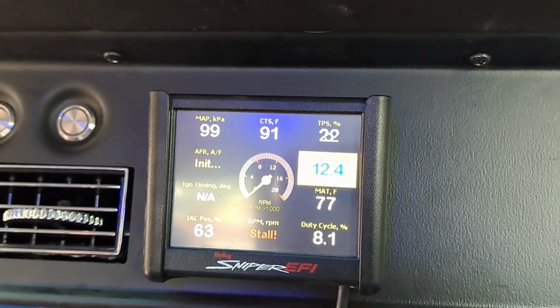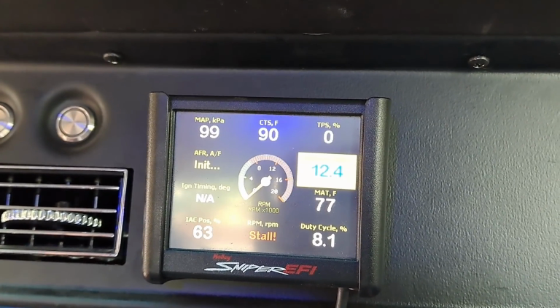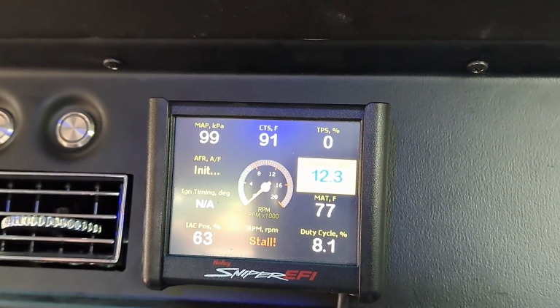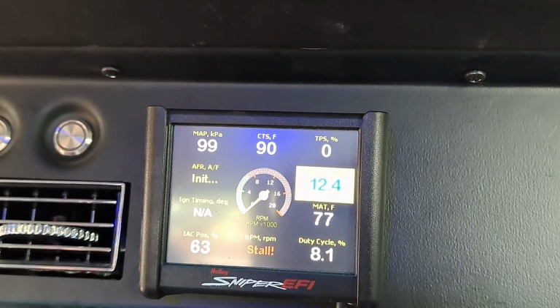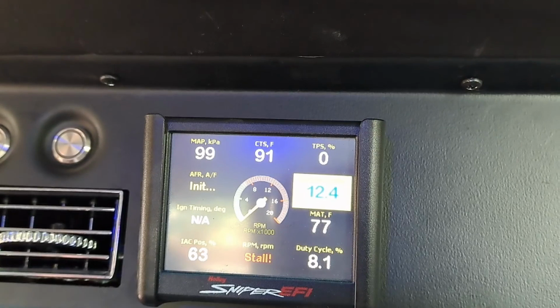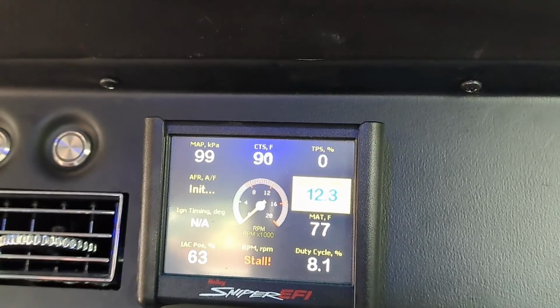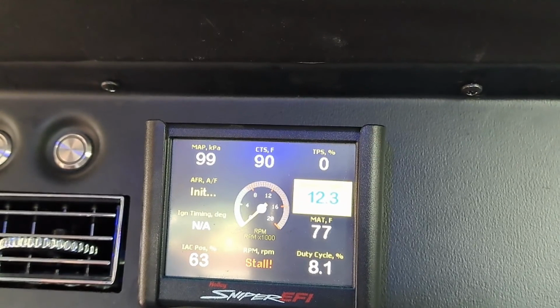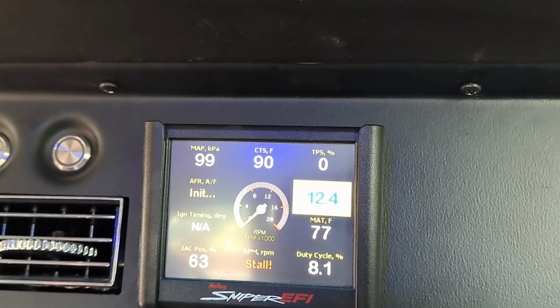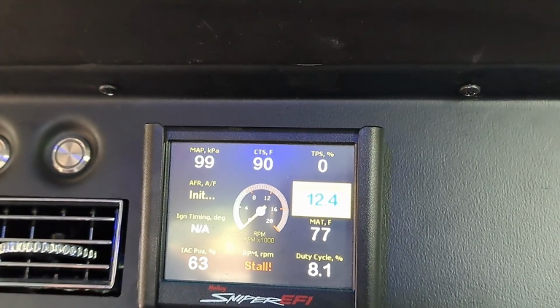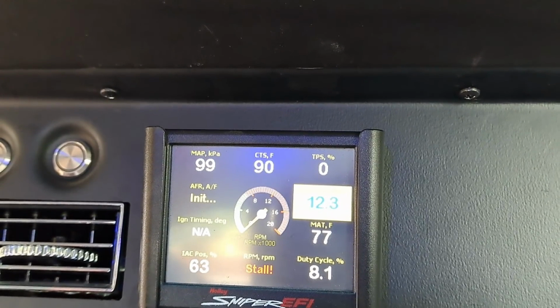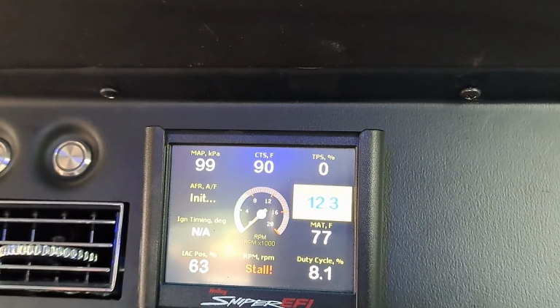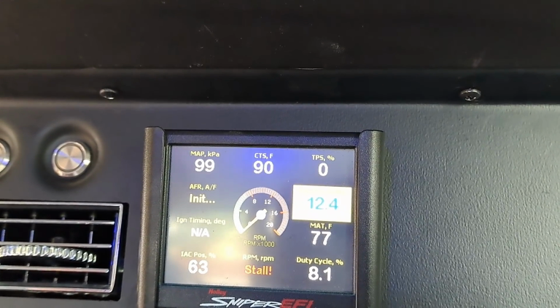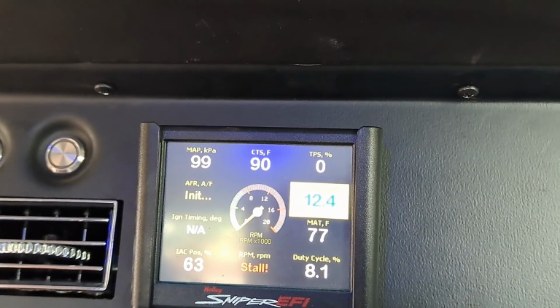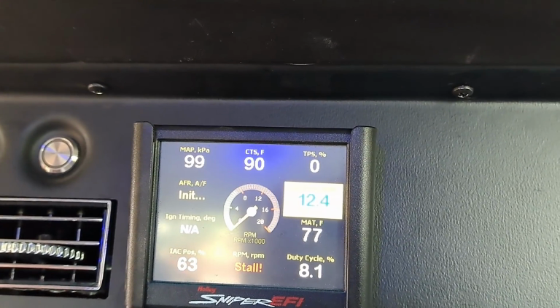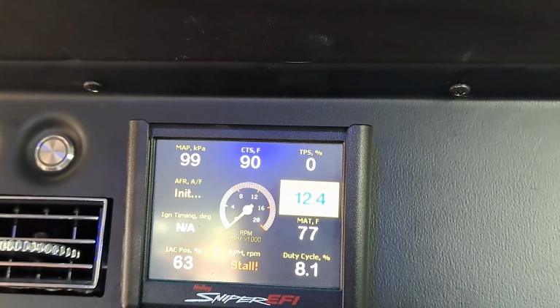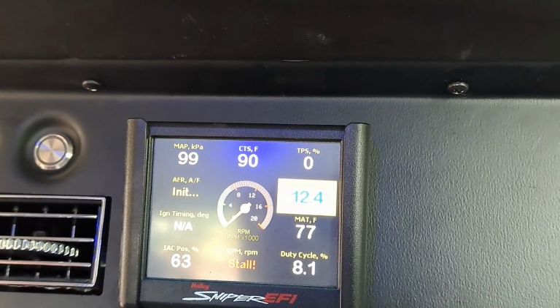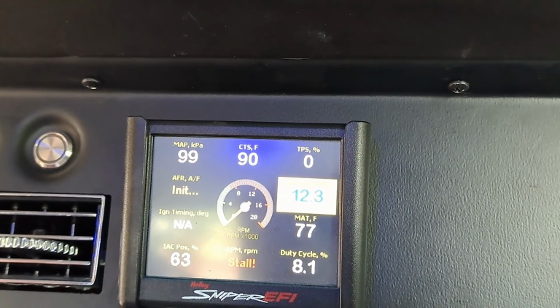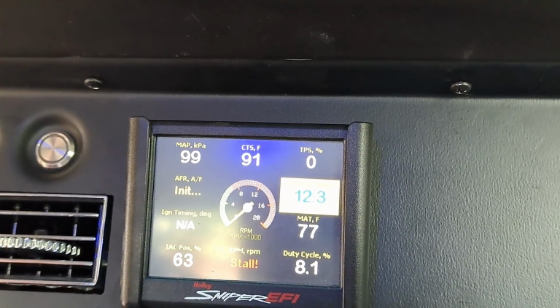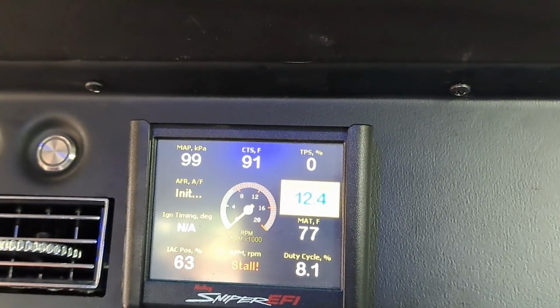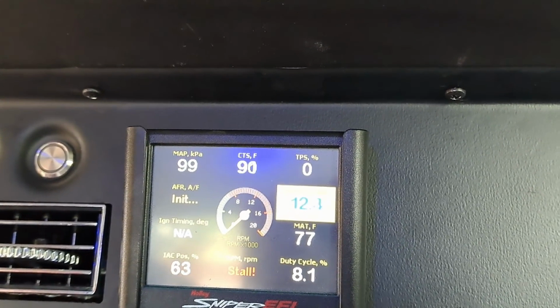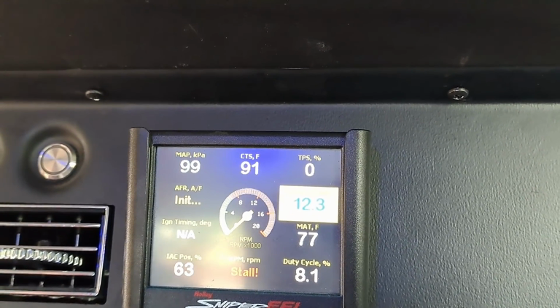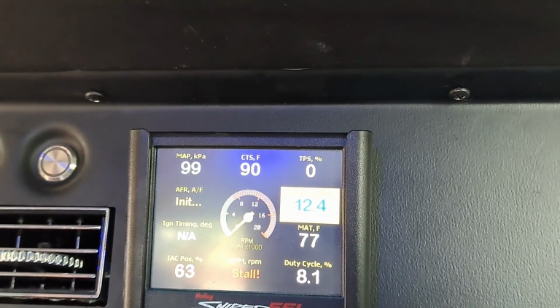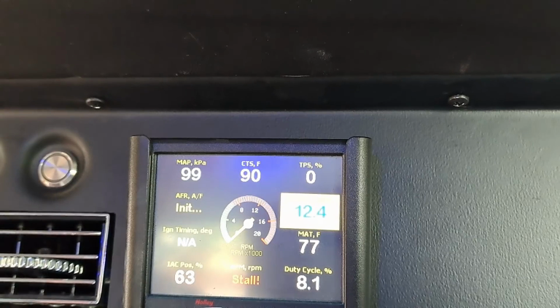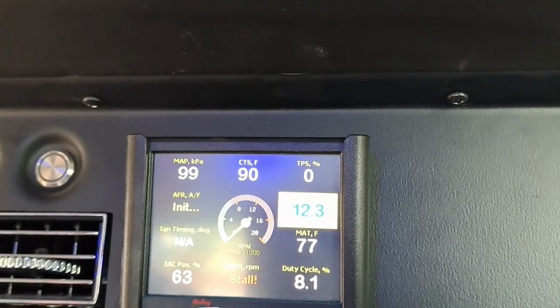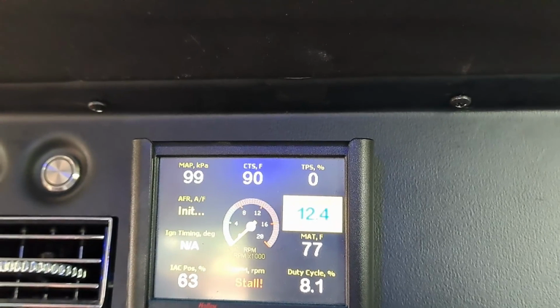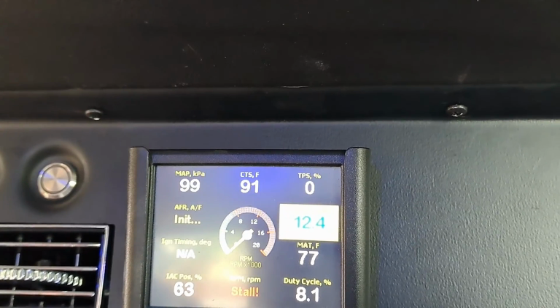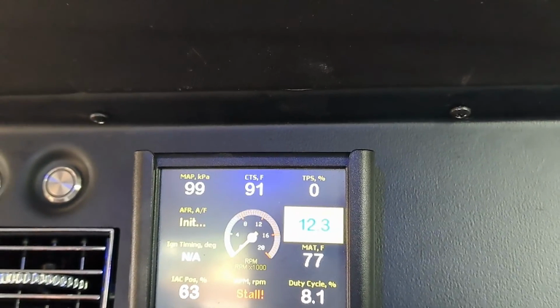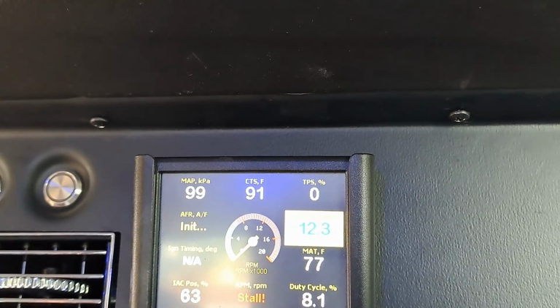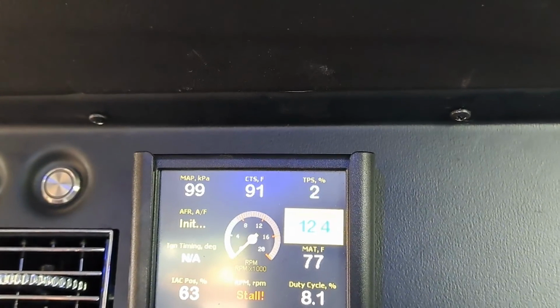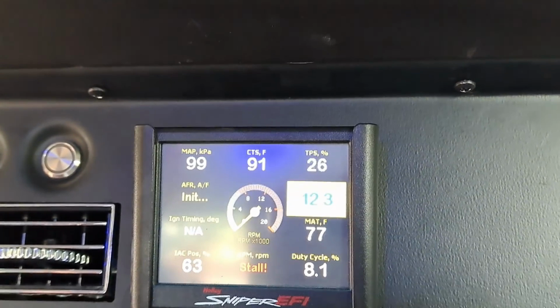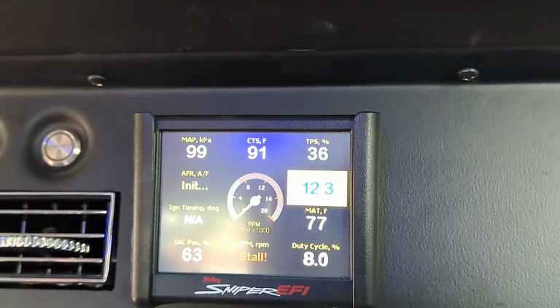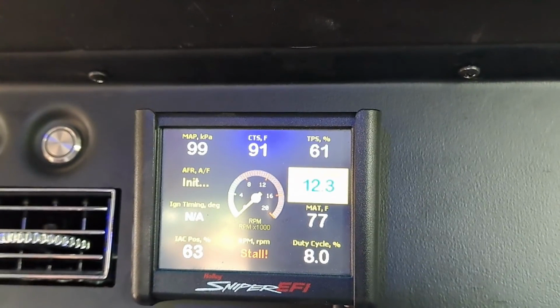We need to change out the throttle cable - I knew it wasn't opening all the way. I think it's a little bit of the carpet too. But it's functioning now. They never did that before.